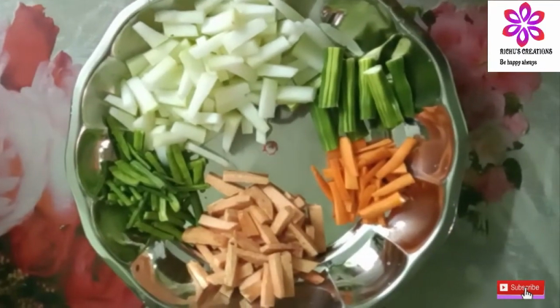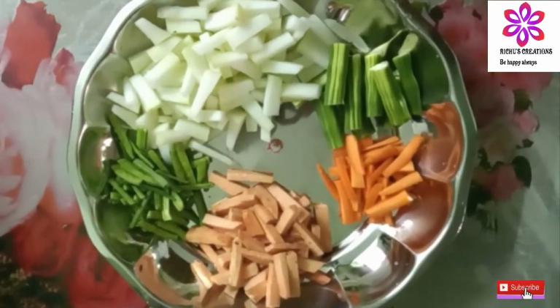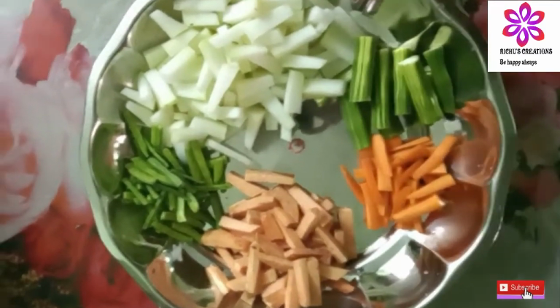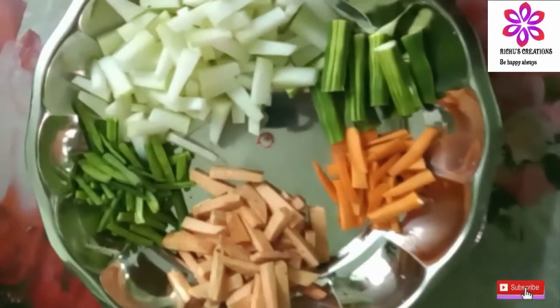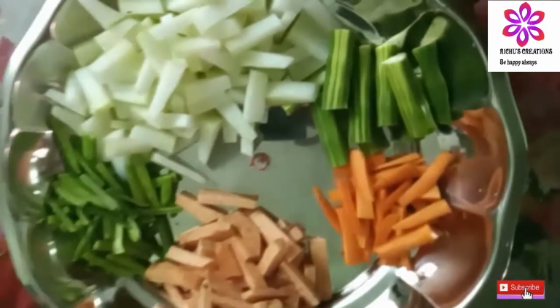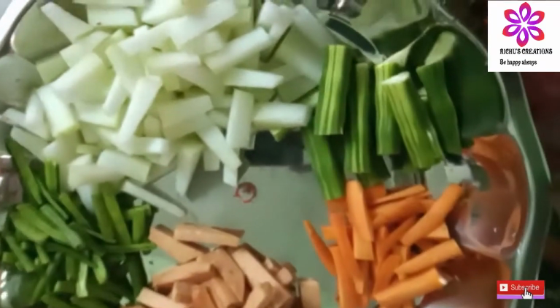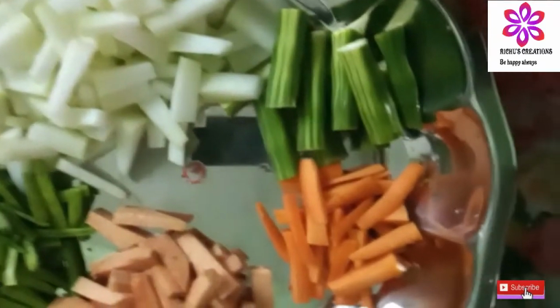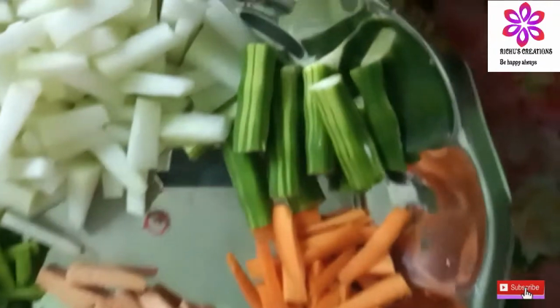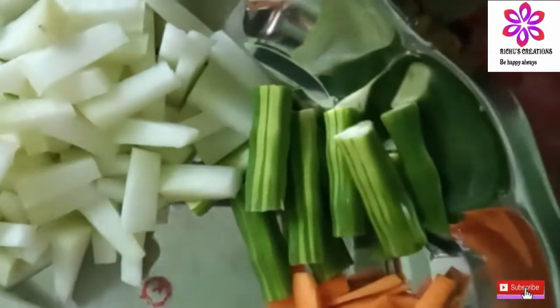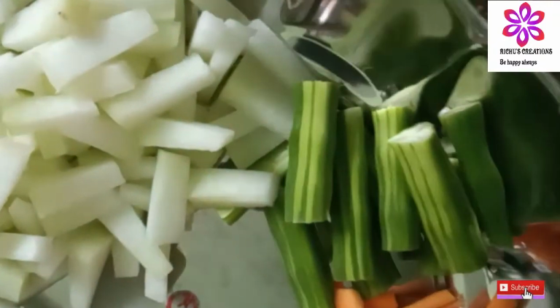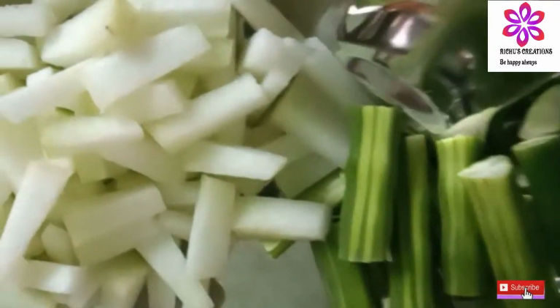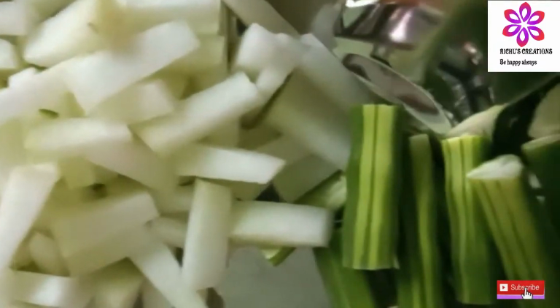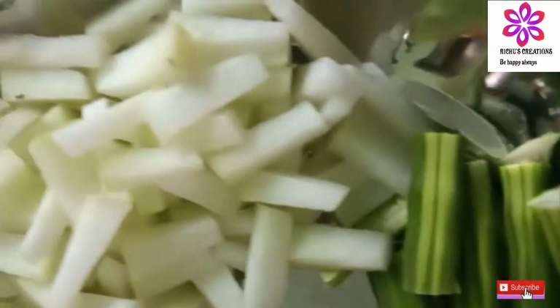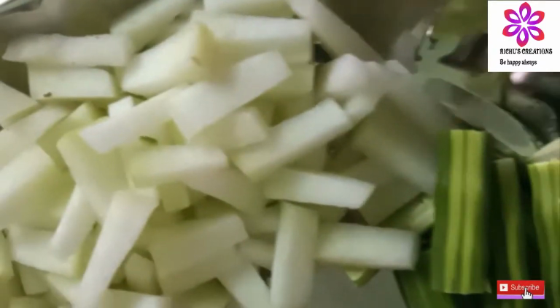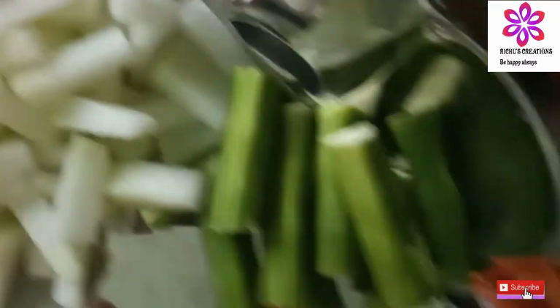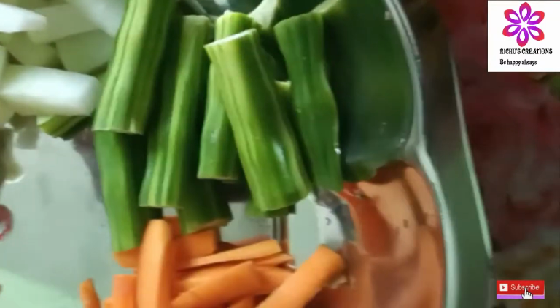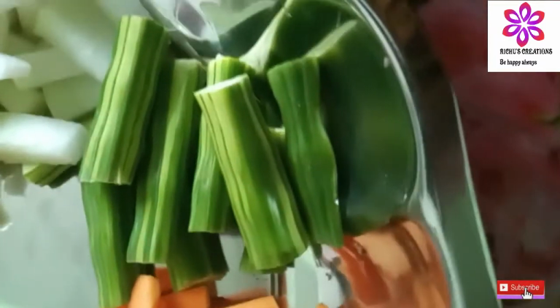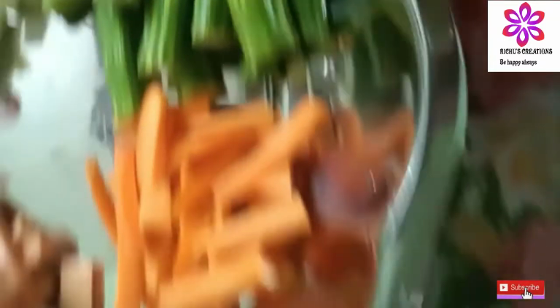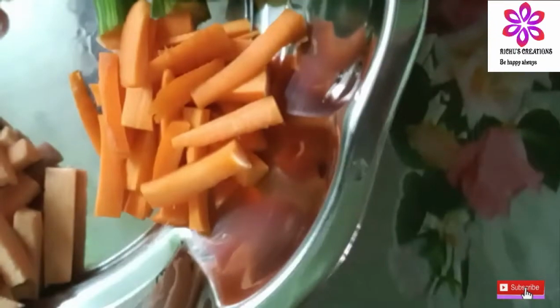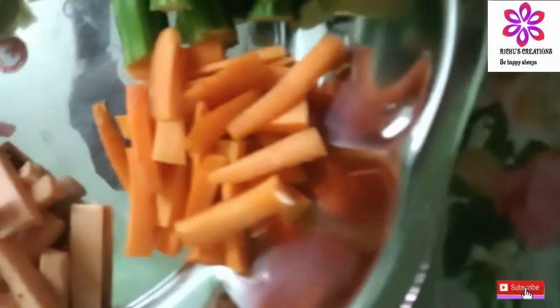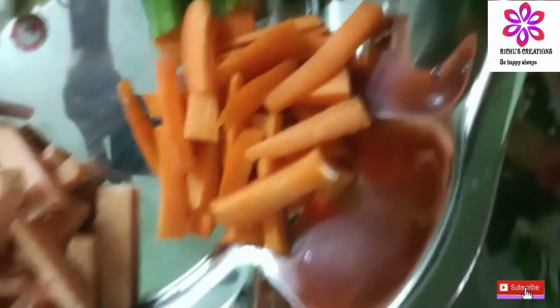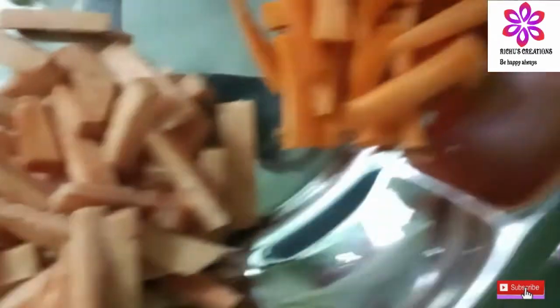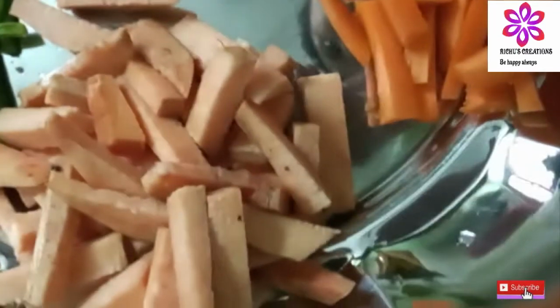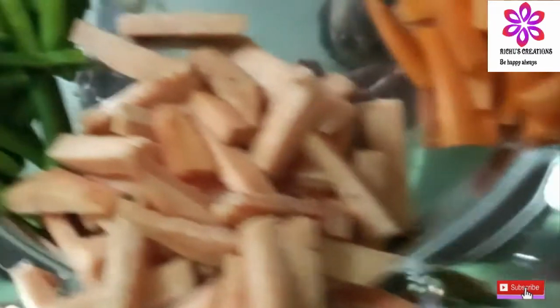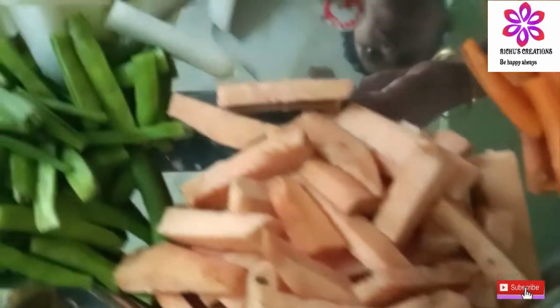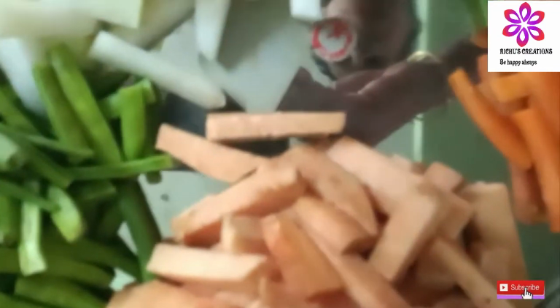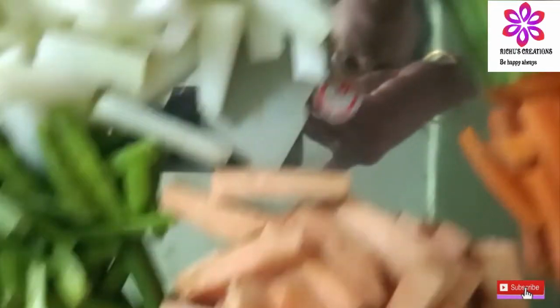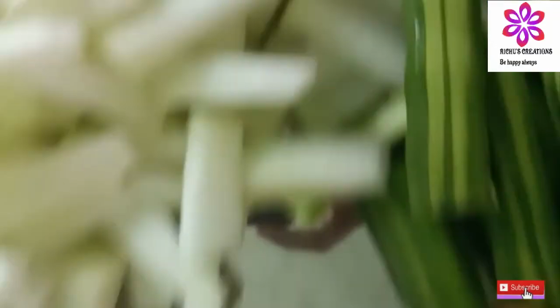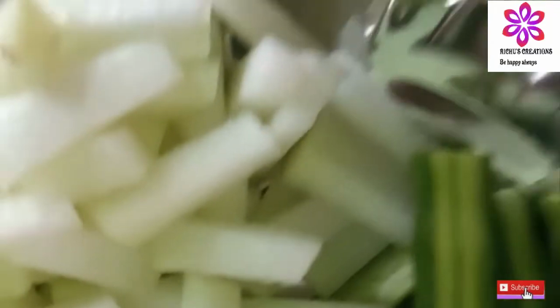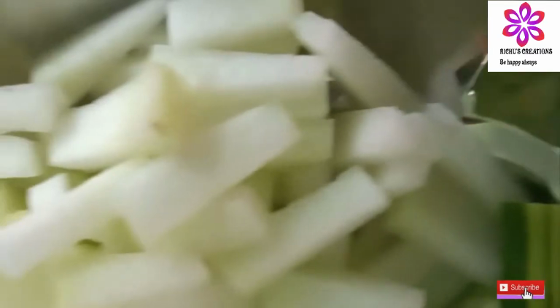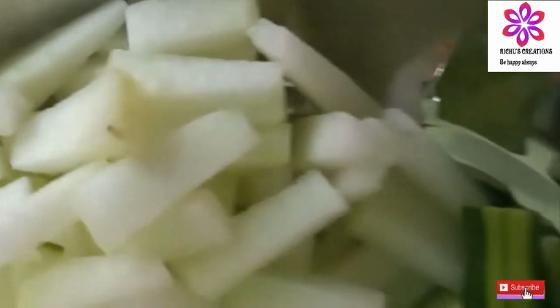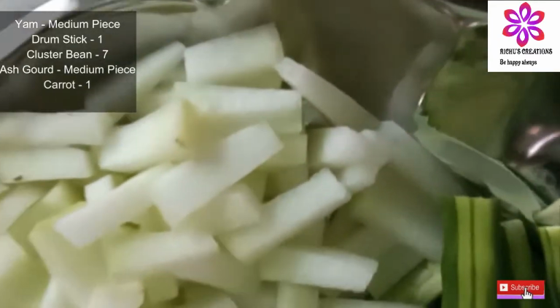1 medium piece, 1 carrot, 1 chain medium size, 6 to 7.